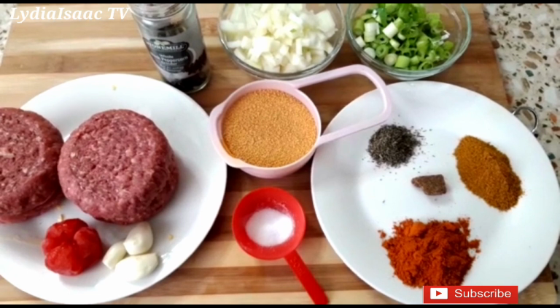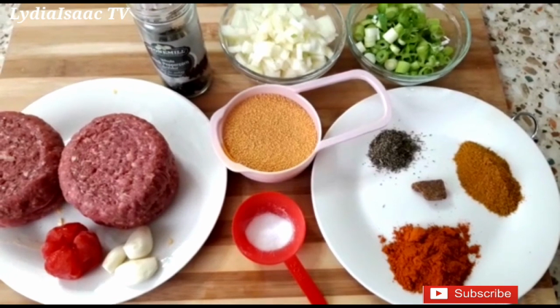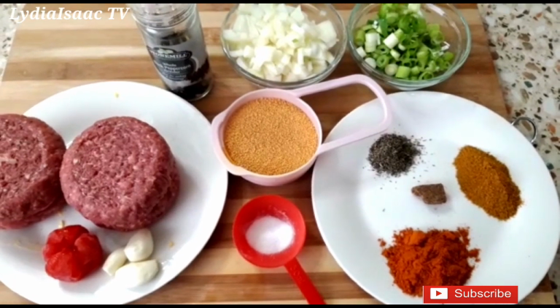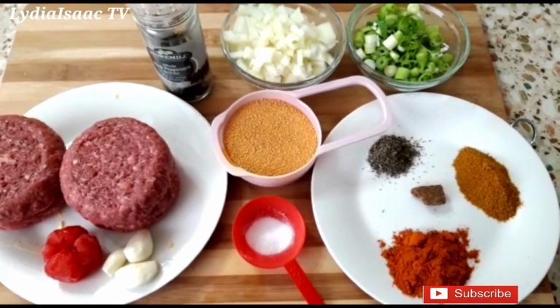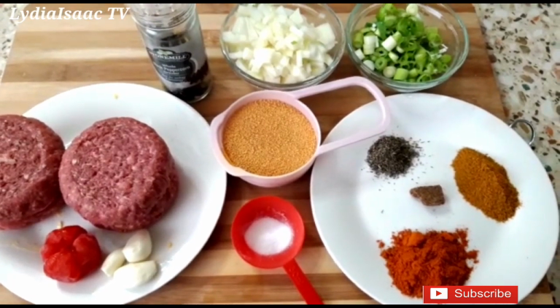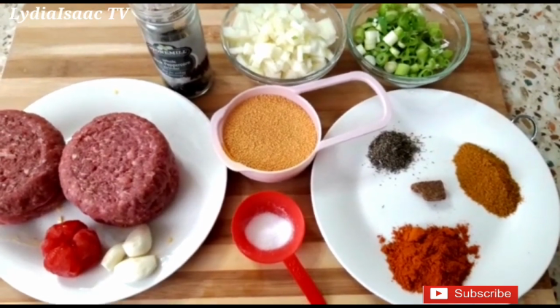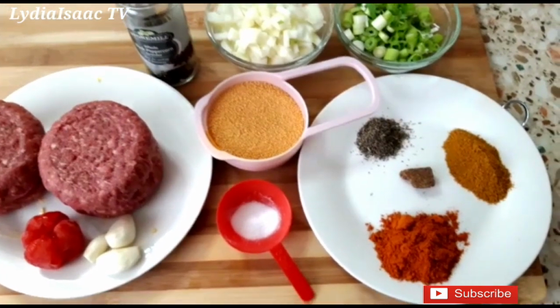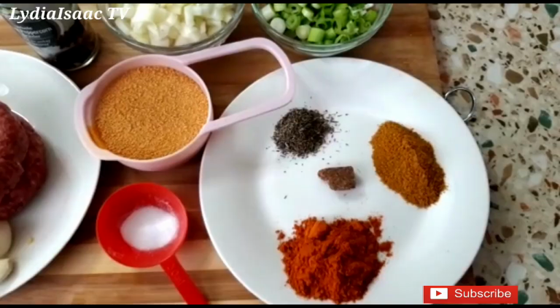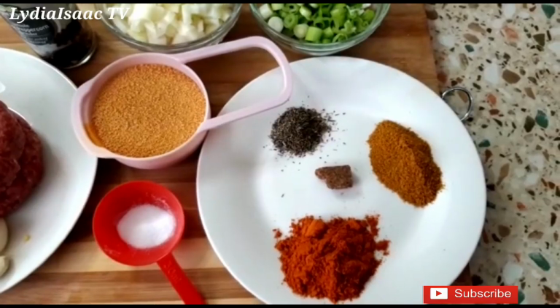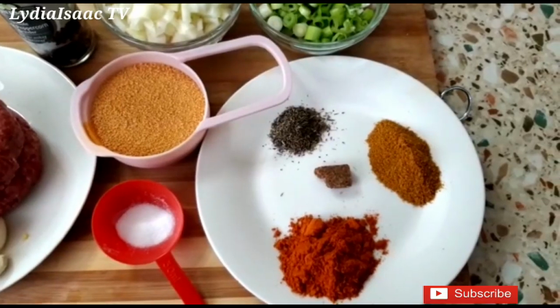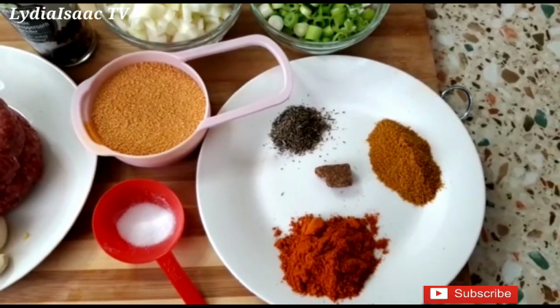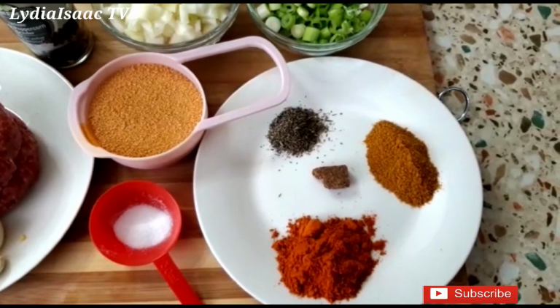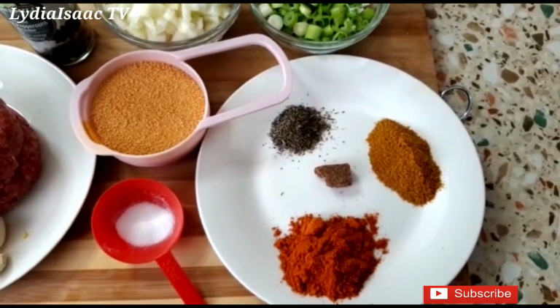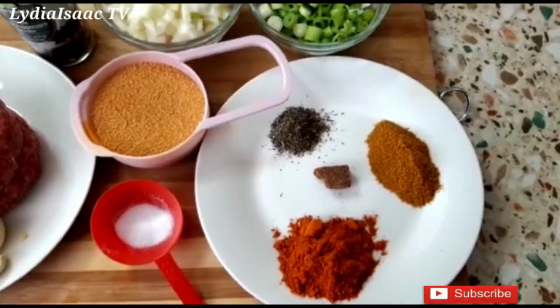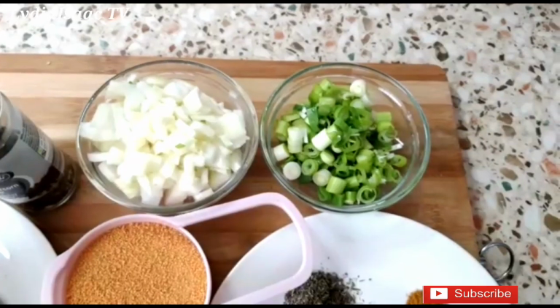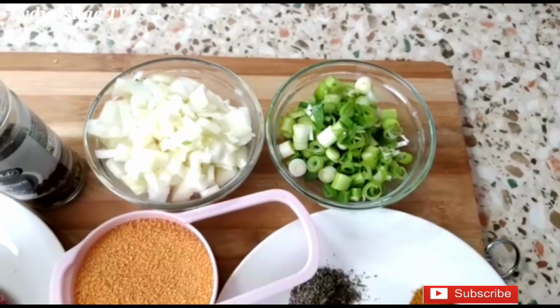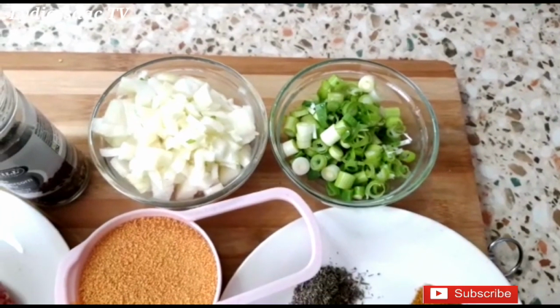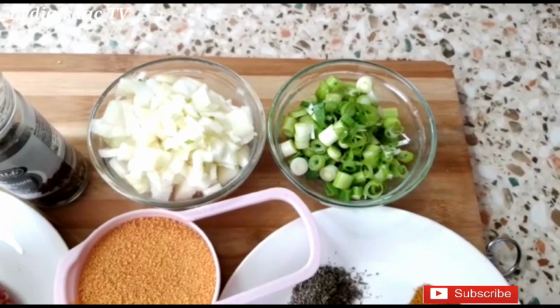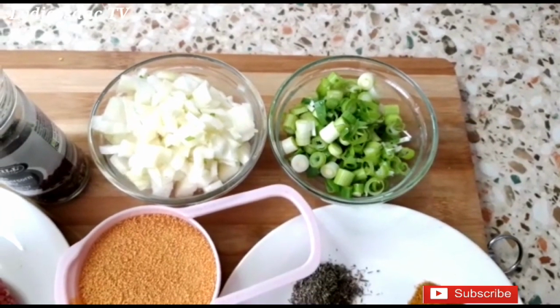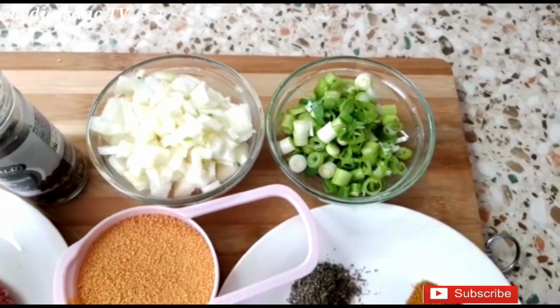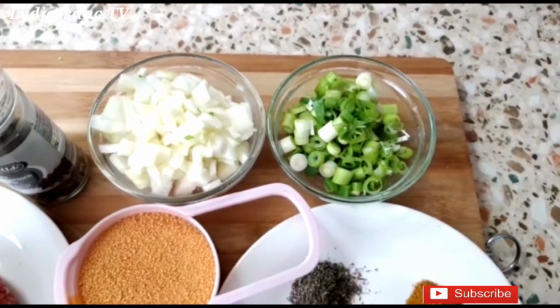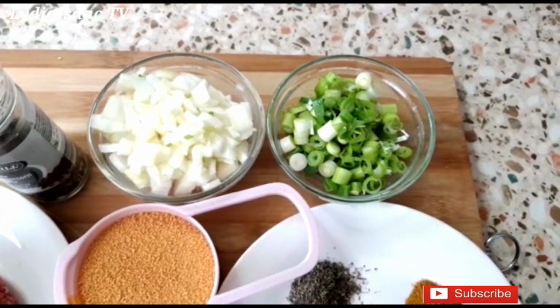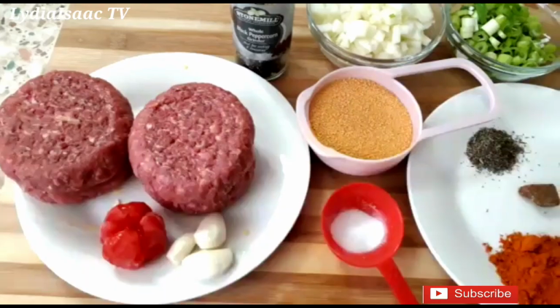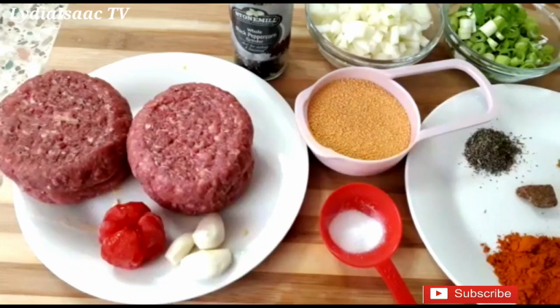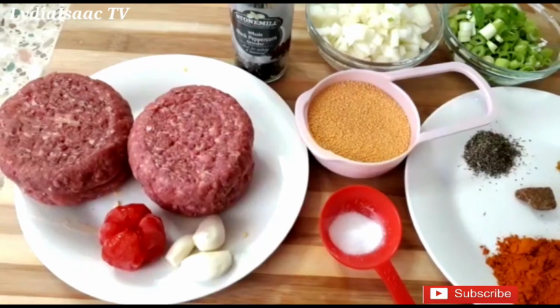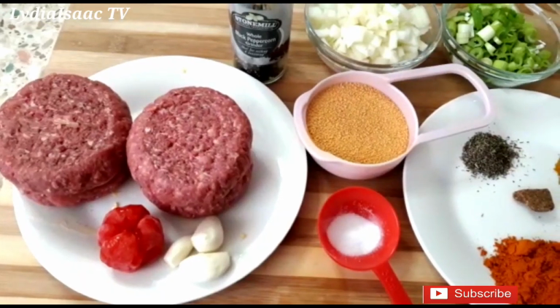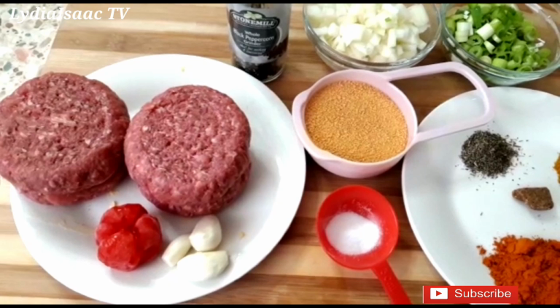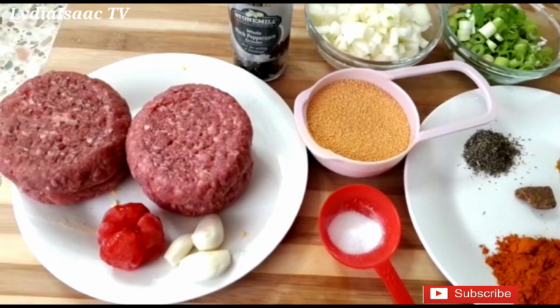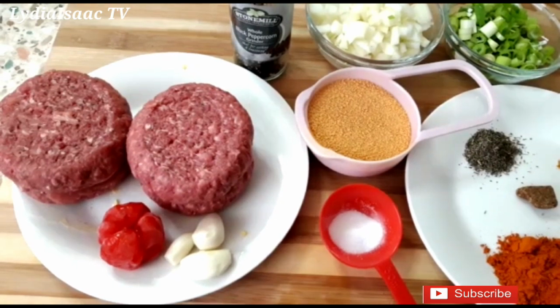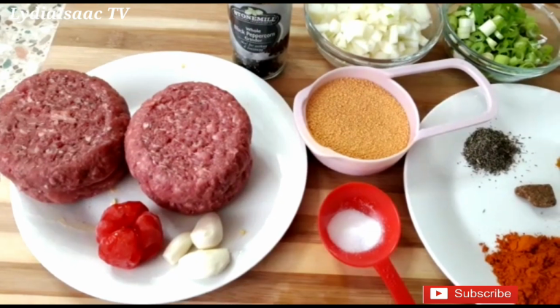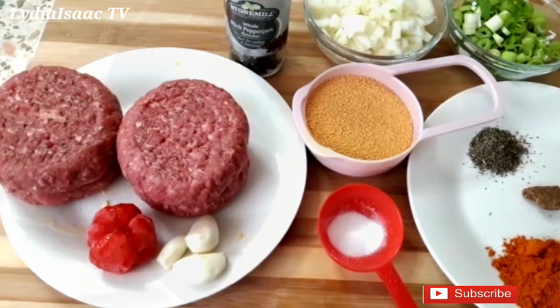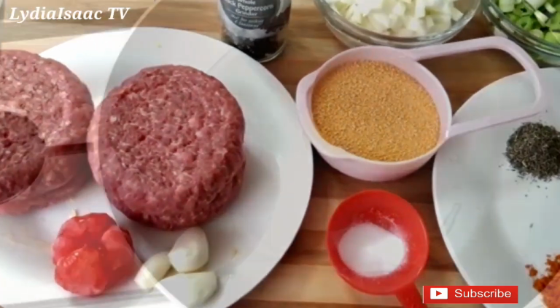Here are all the ingredients I'm going to be using to make the beef filling. I'll be dropping the full list in the description box so you can access them when you want to make yours.